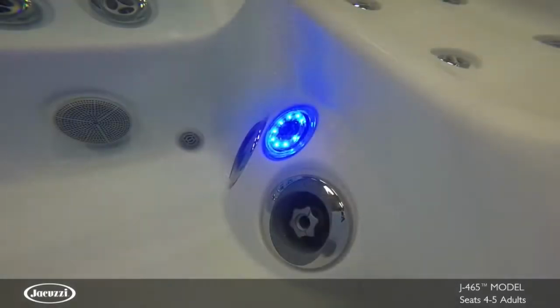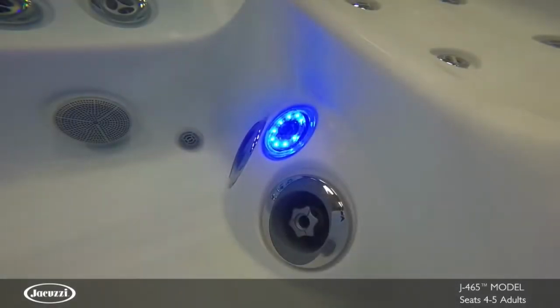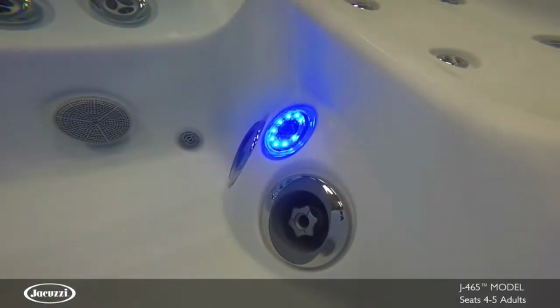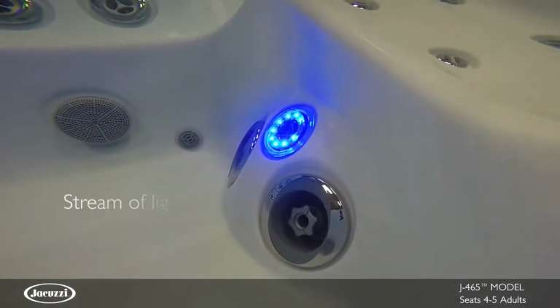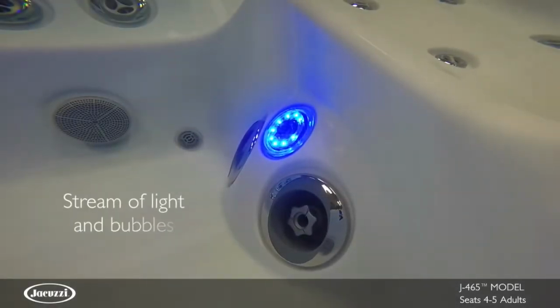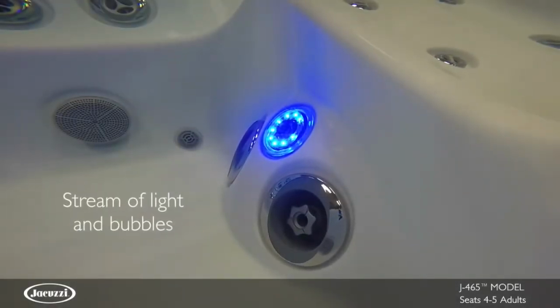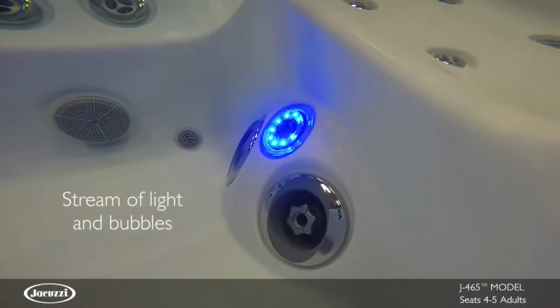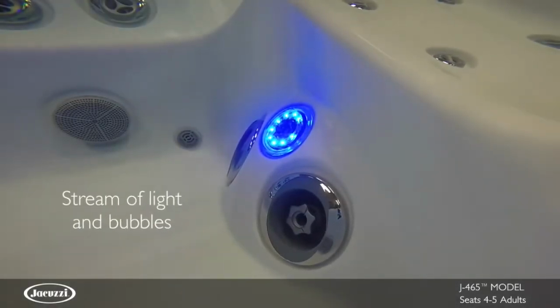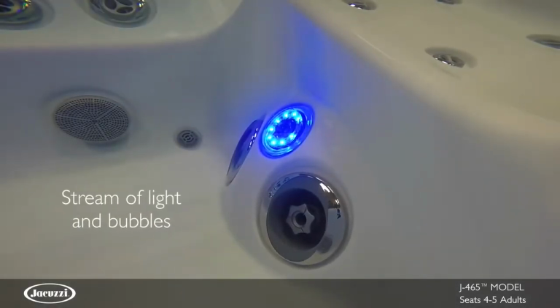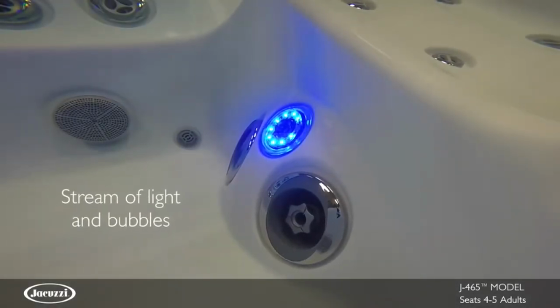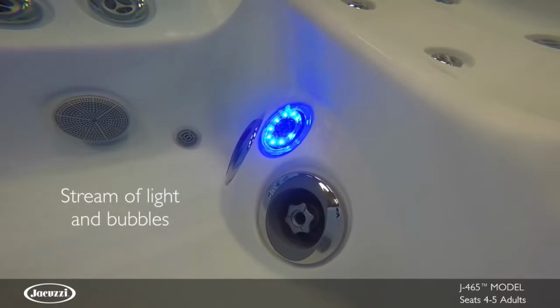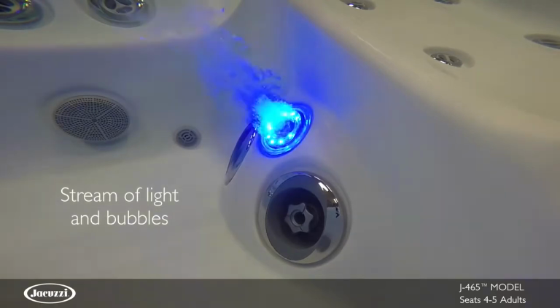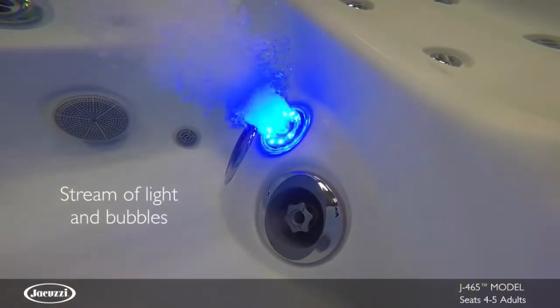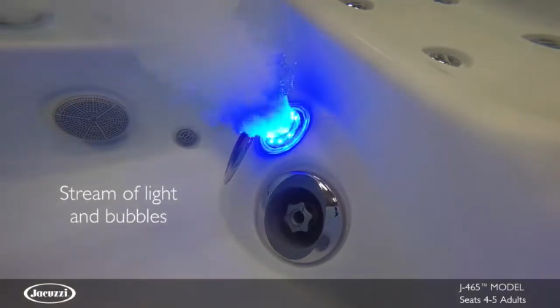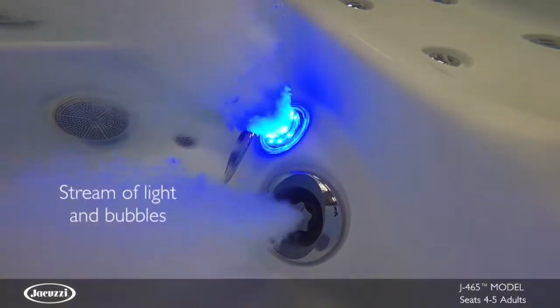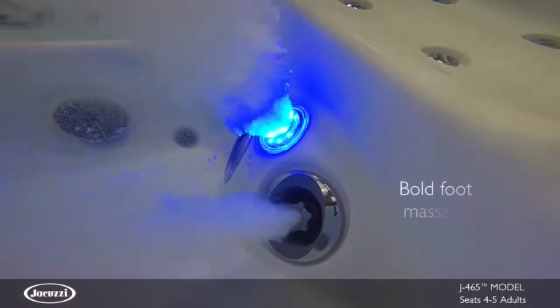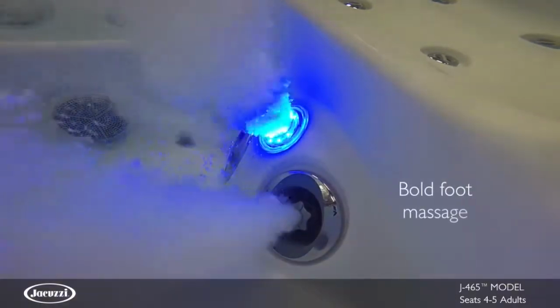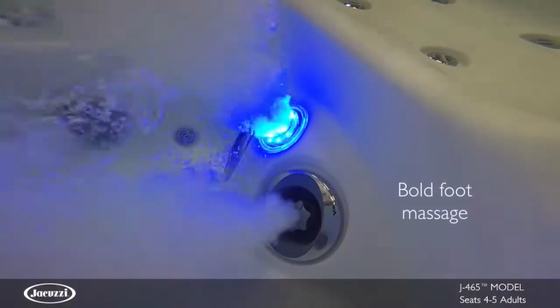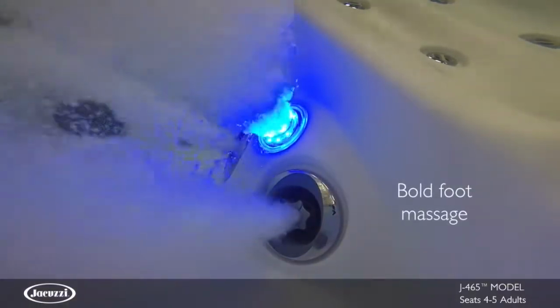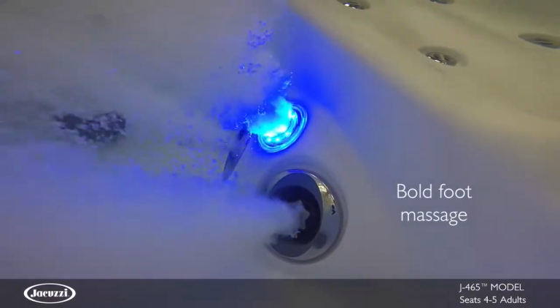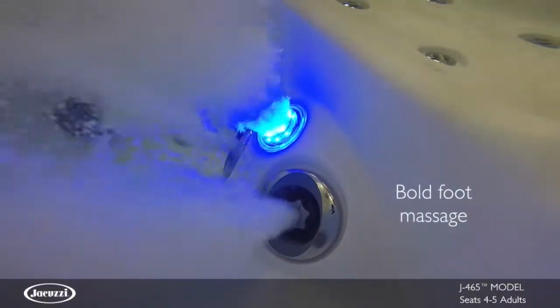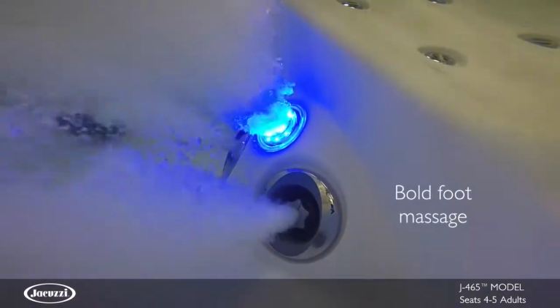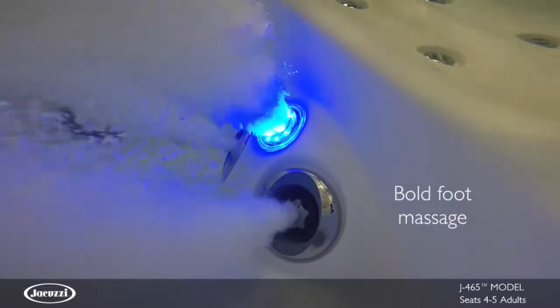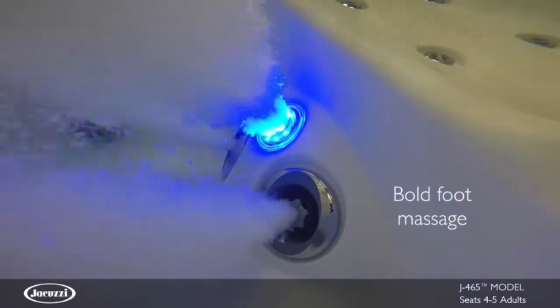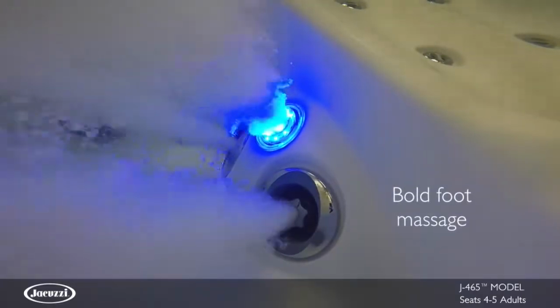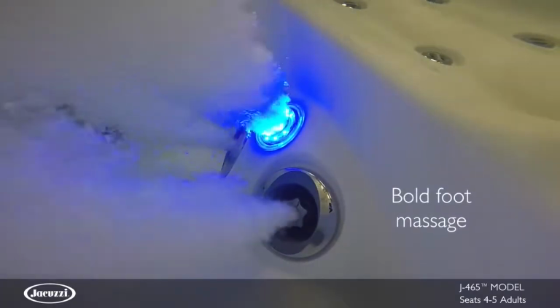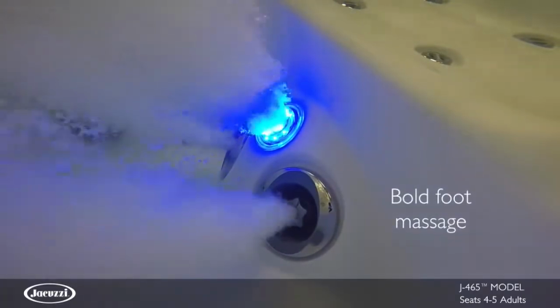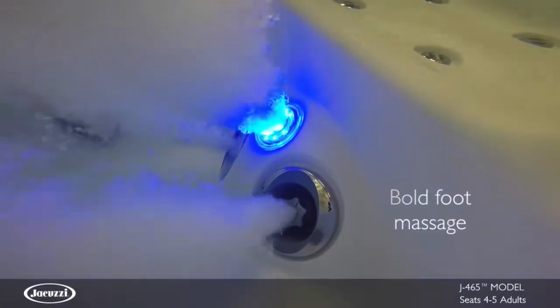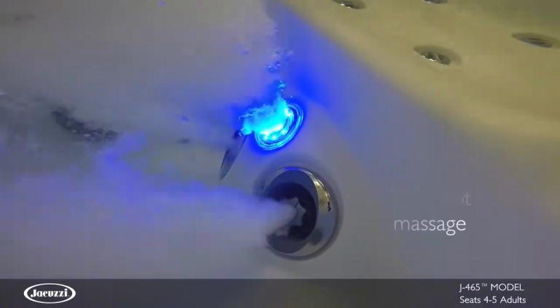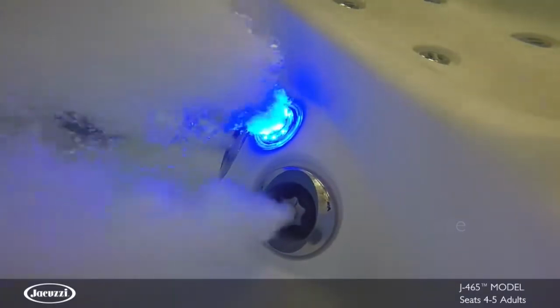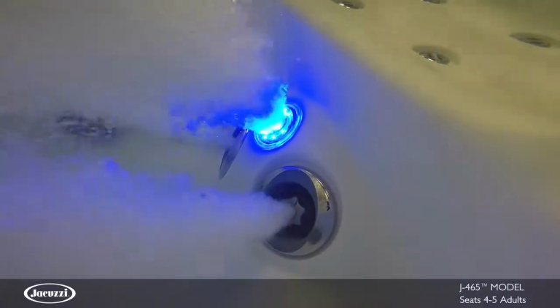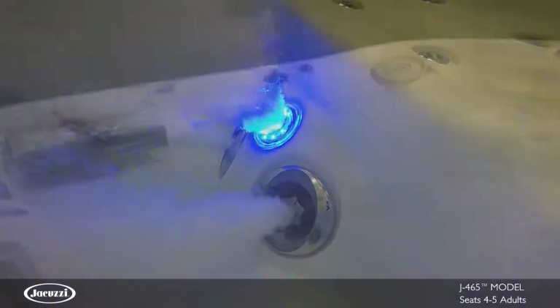An LED-lit IX Jet along the bottom of the tub emits a steady stream of effervescent champagne-like bubbles. Two MX2 Jets on either side provide a bold foot massage utilizing the form and function of the original Jacuzzi Jet.